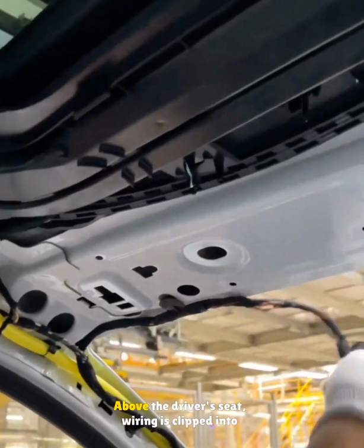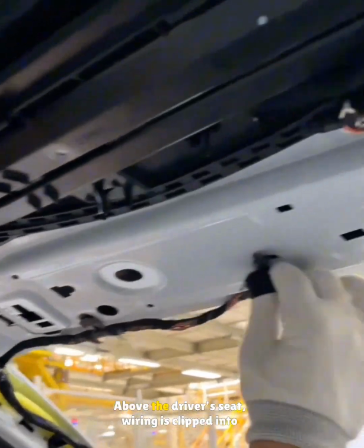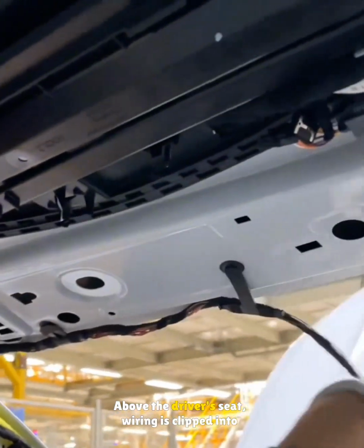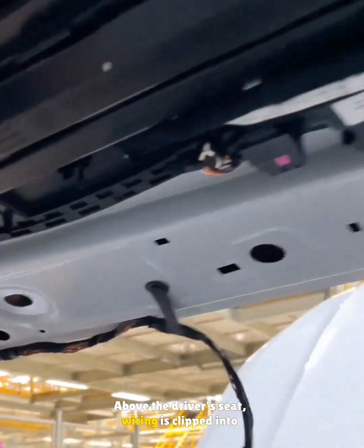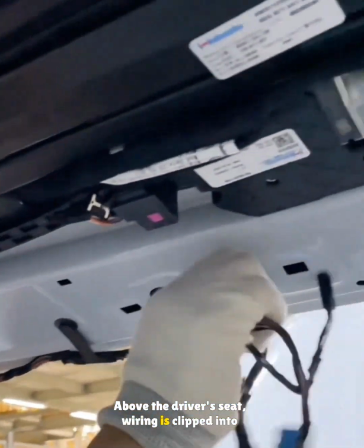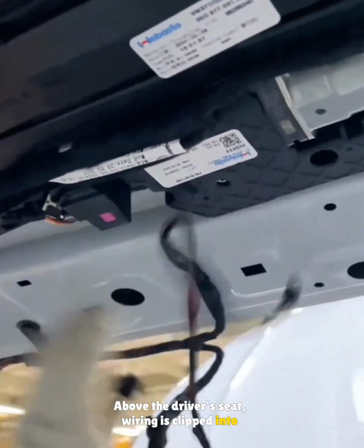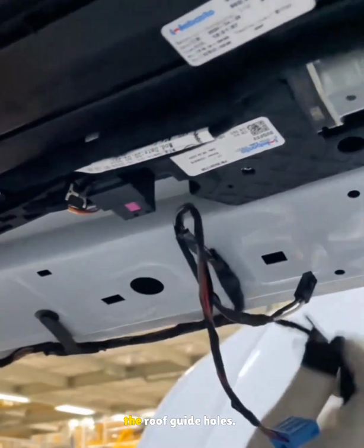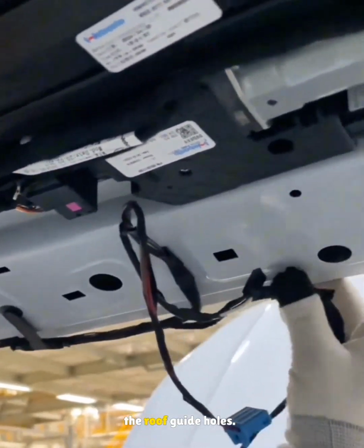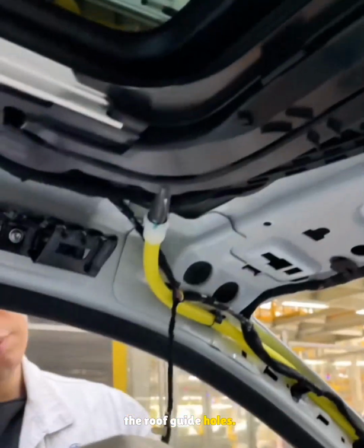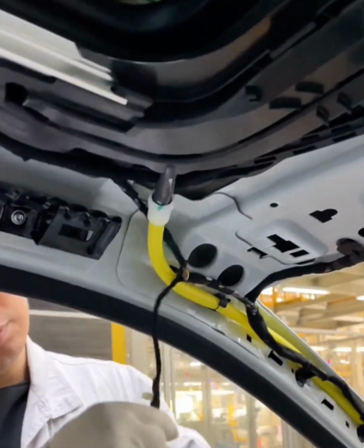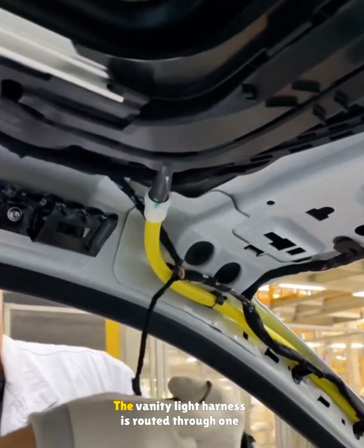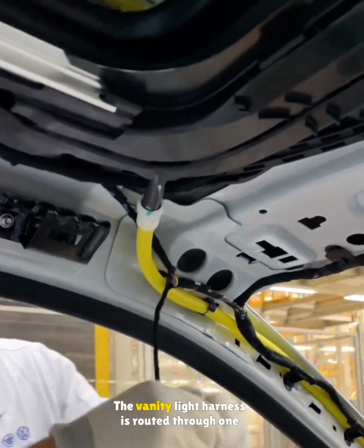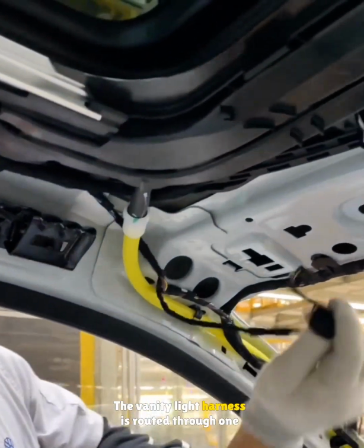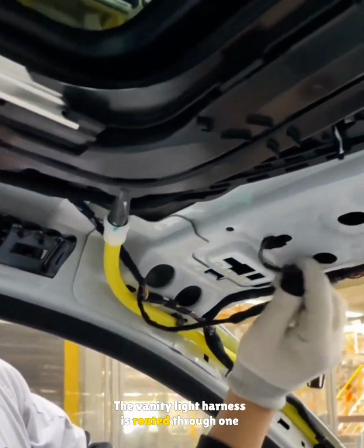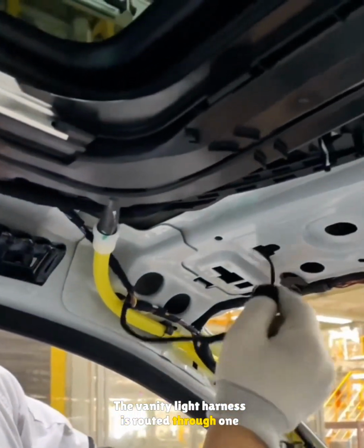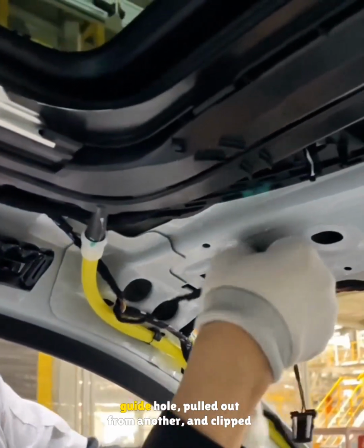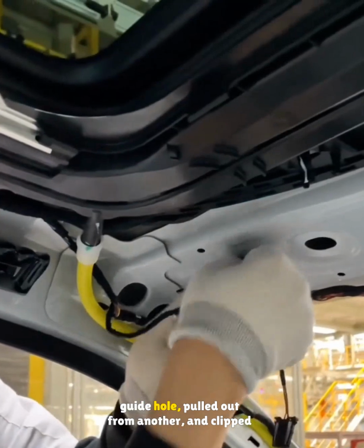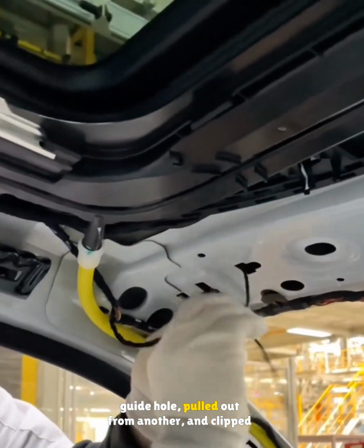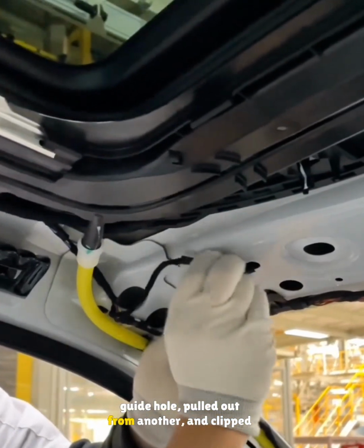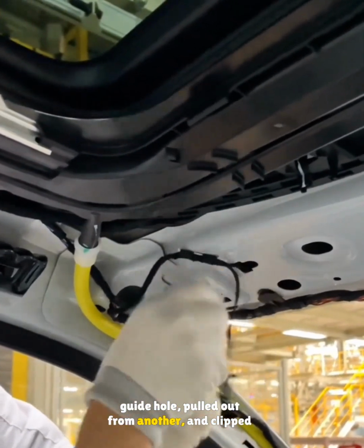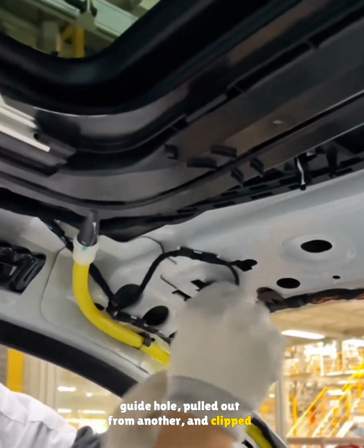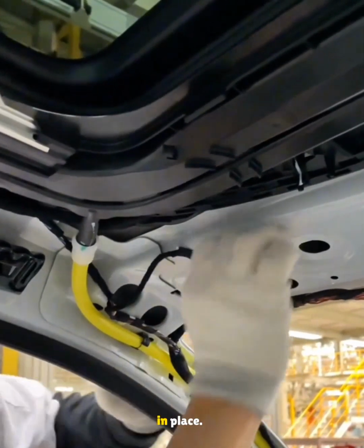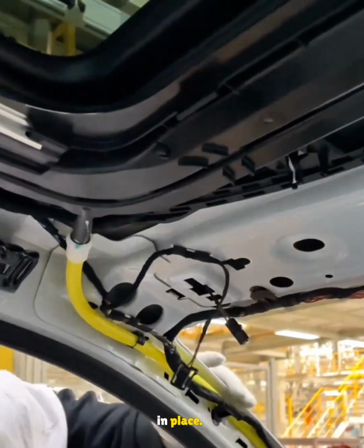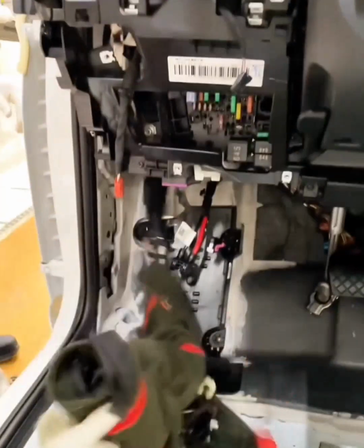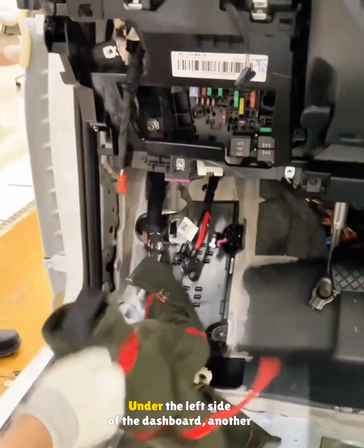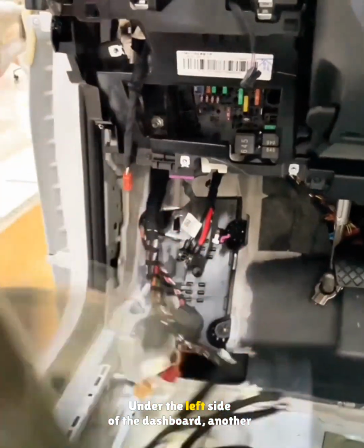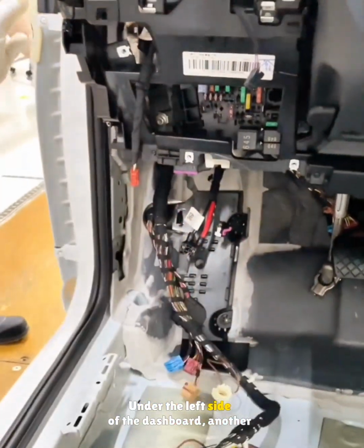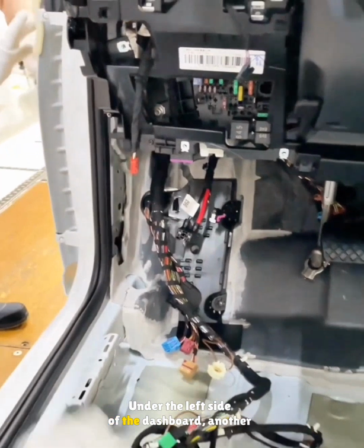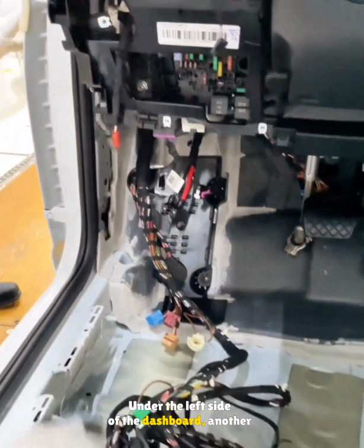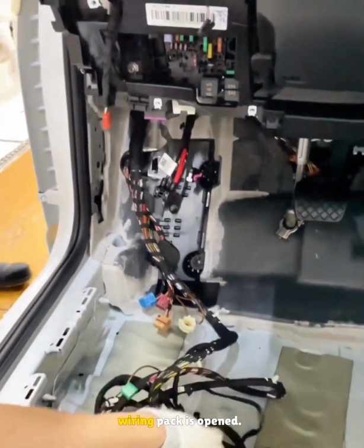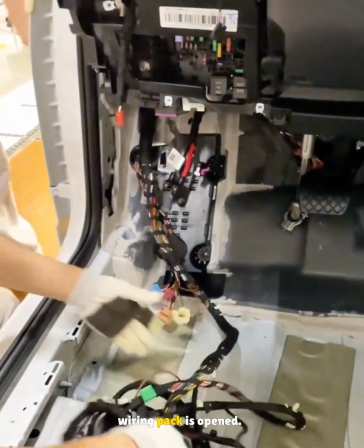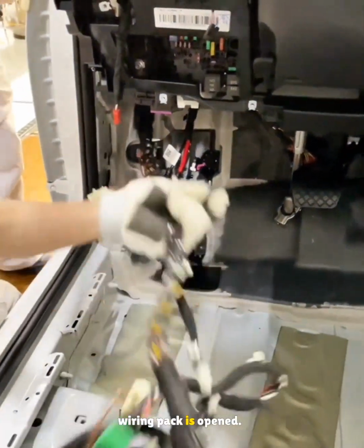Above the driver's seat, wiring is clipped into the roof guide holes. The vanity light harness is routed through one guide hole, pulled out from another, and clipped in place. Under the left side of the dashboard, another wiring pack is opened.